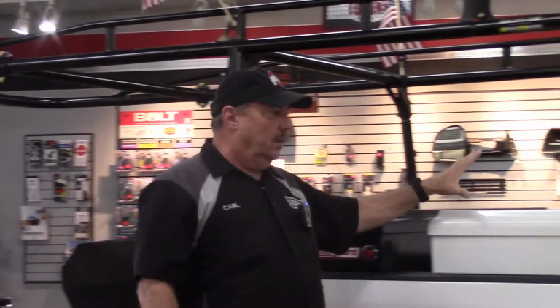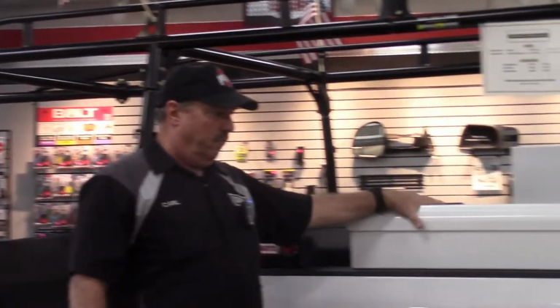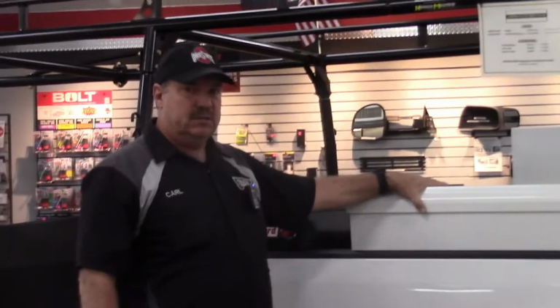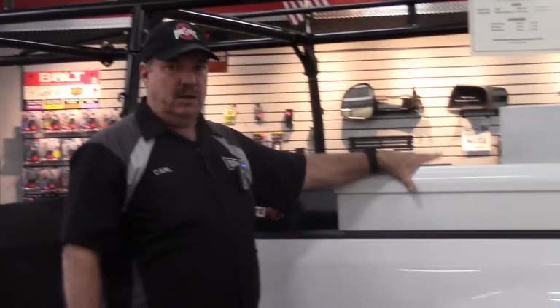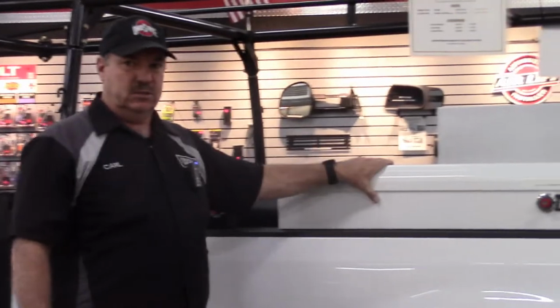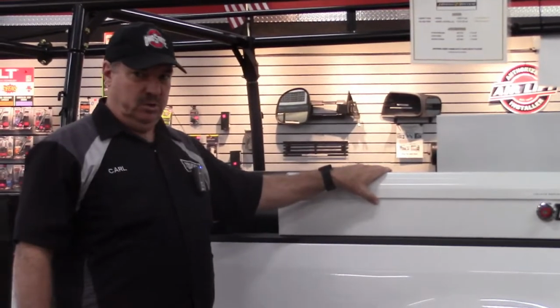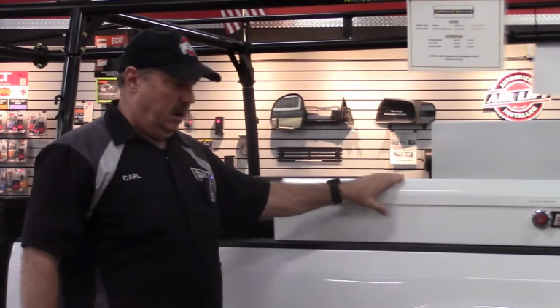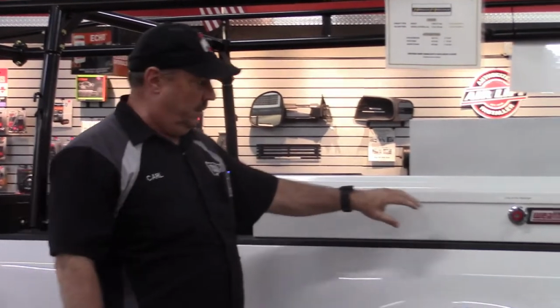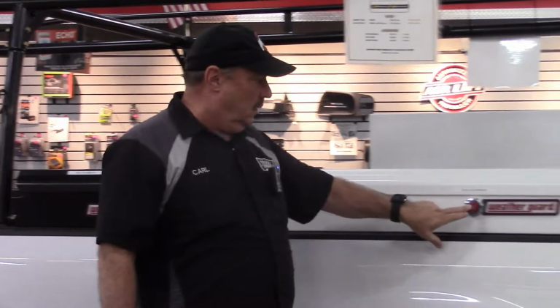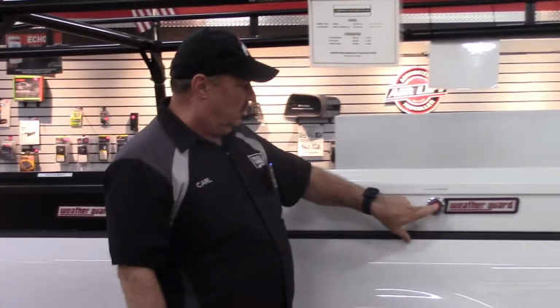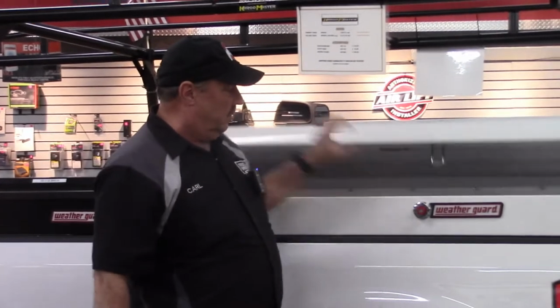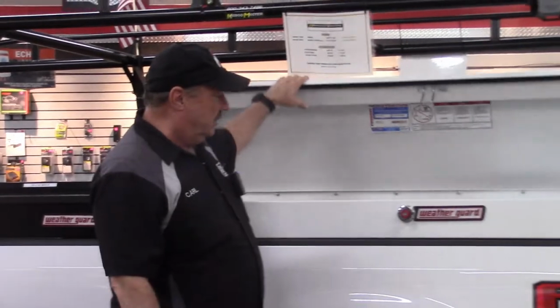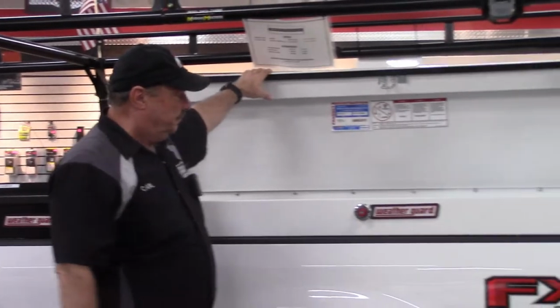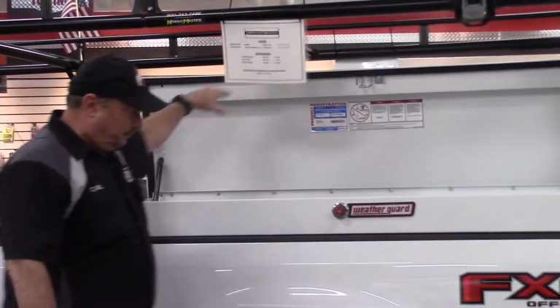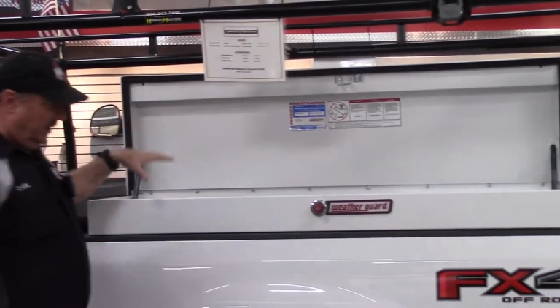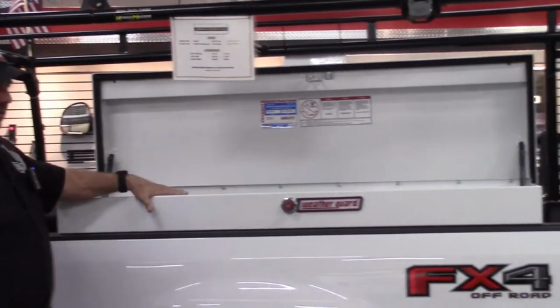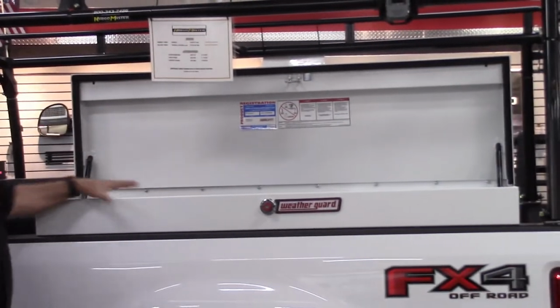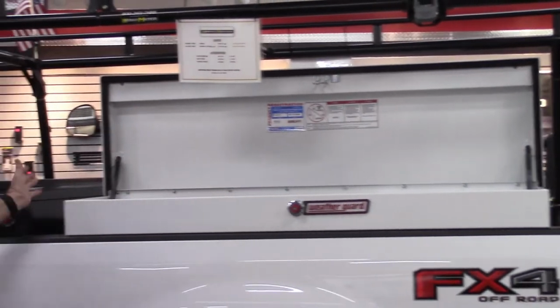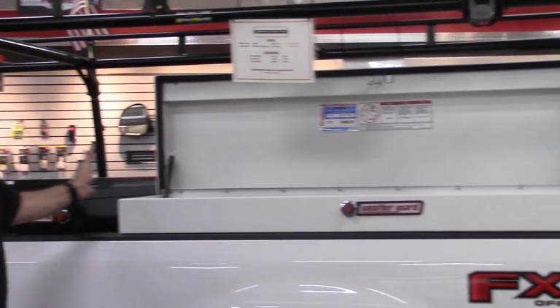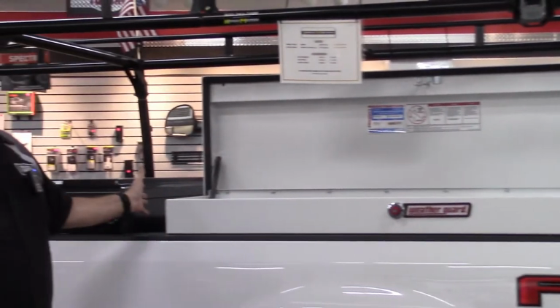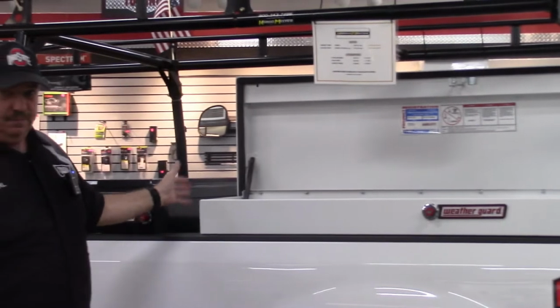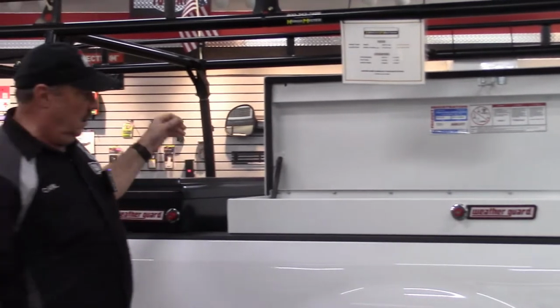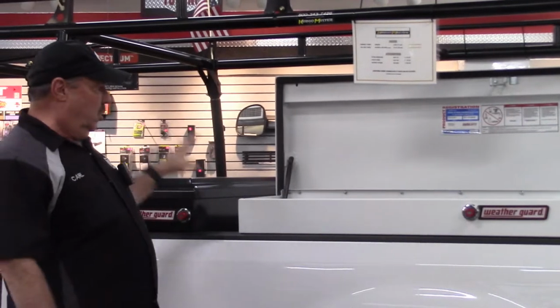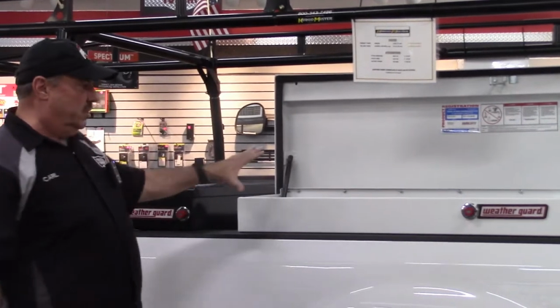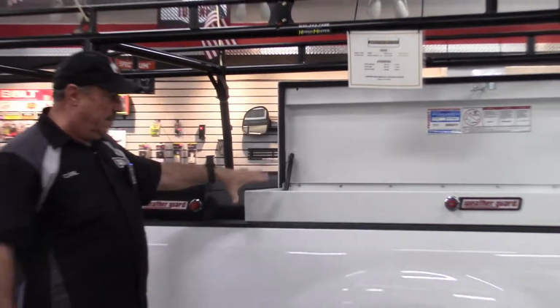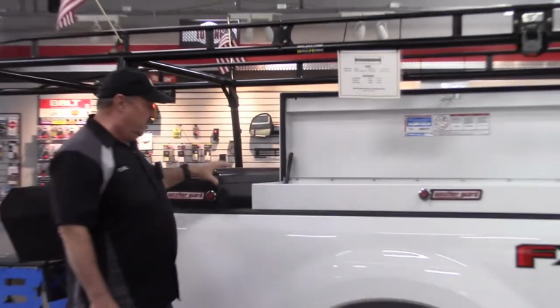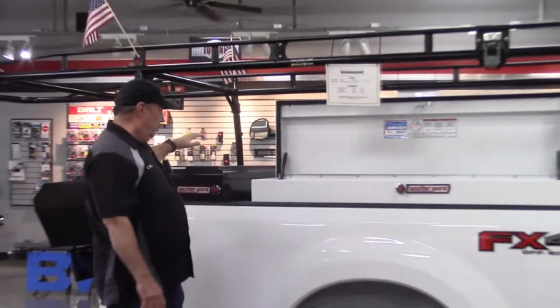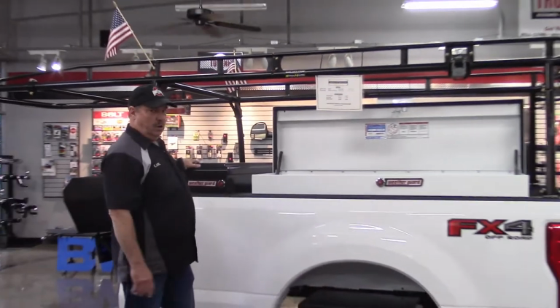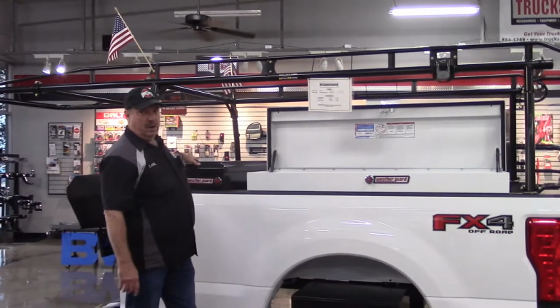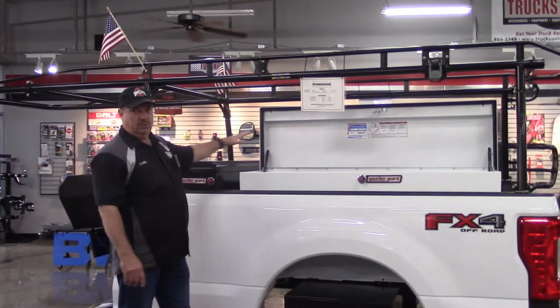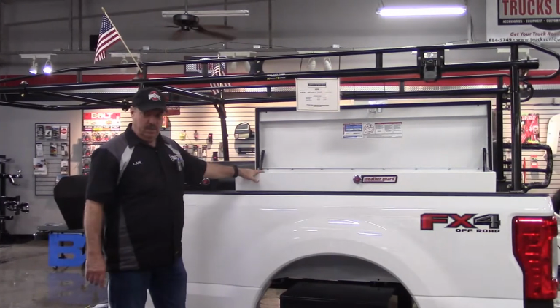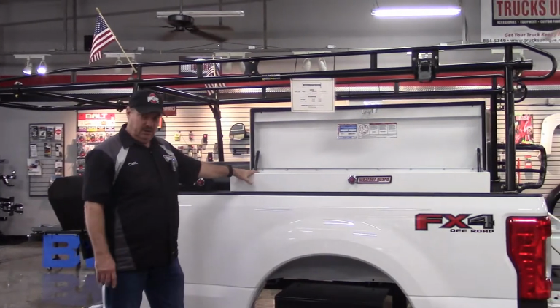They have a variety of side boxes. This is their low side box — single lid, same kind of latch. It comes in a variety of sizes for different size beds. You can do these in combination with each other: you can do a crossover box and a side box like this.